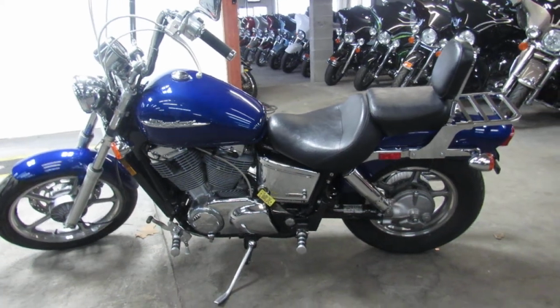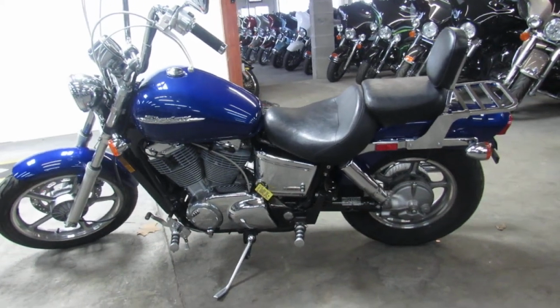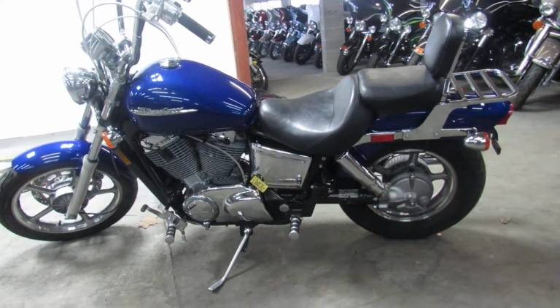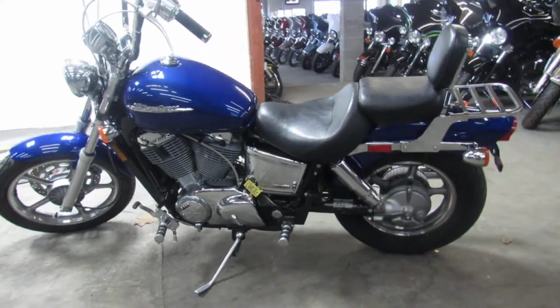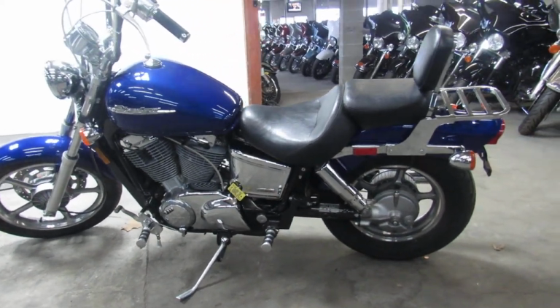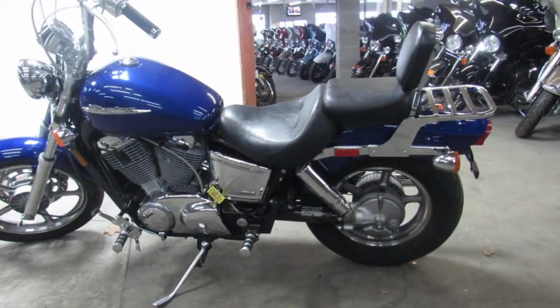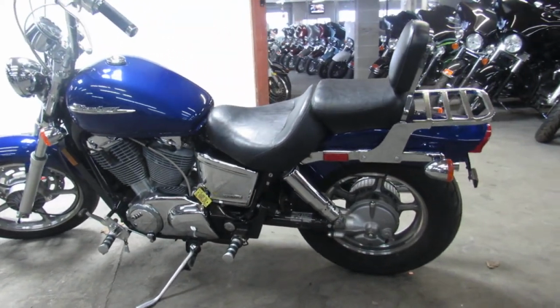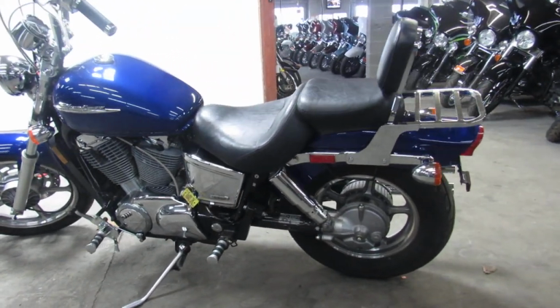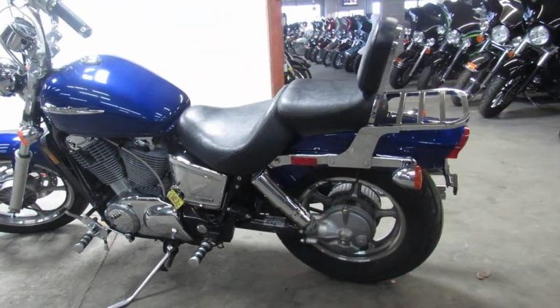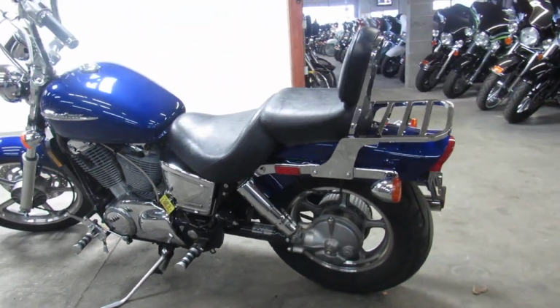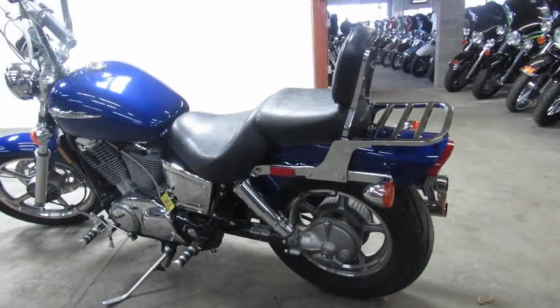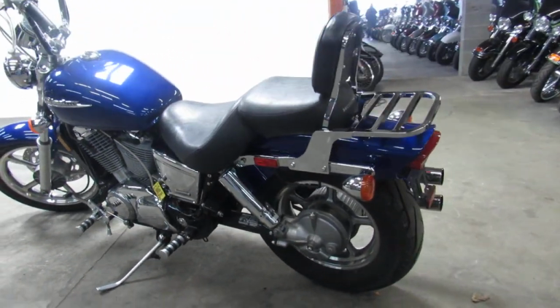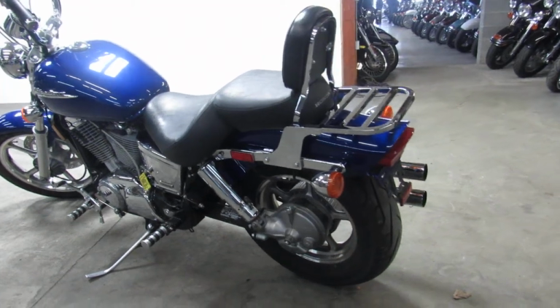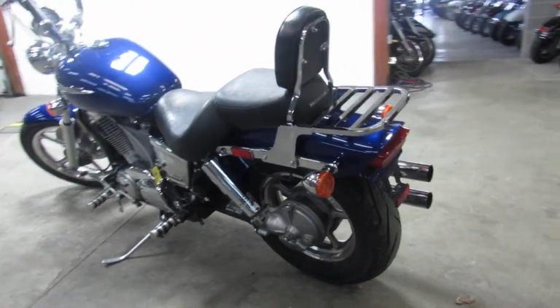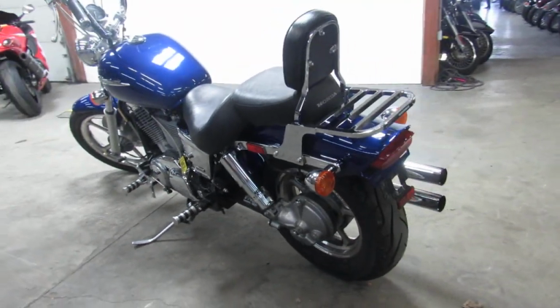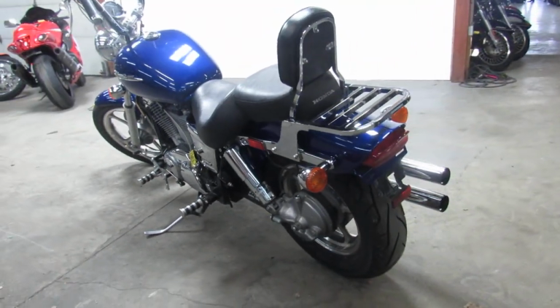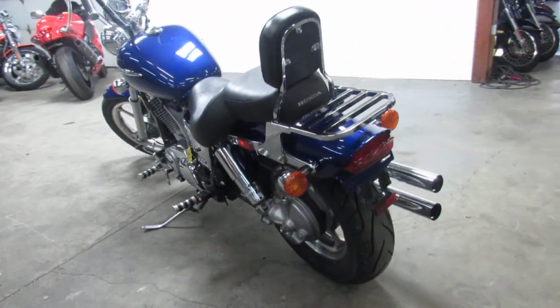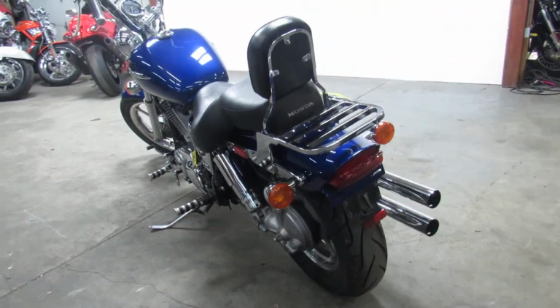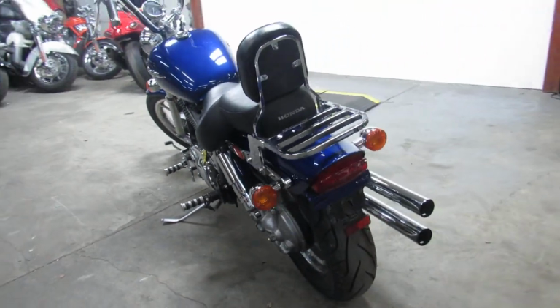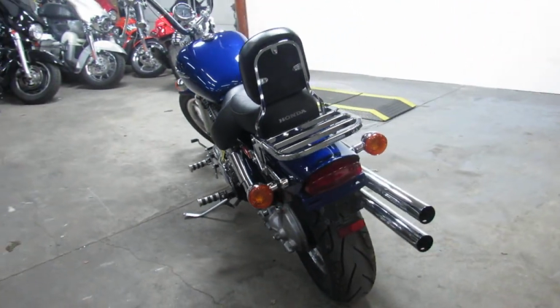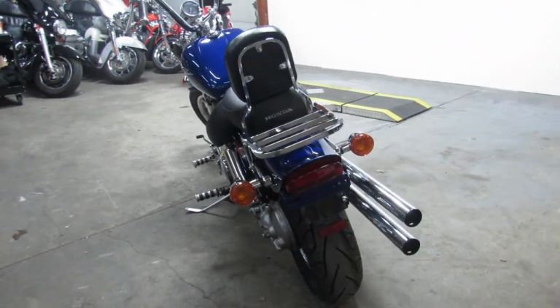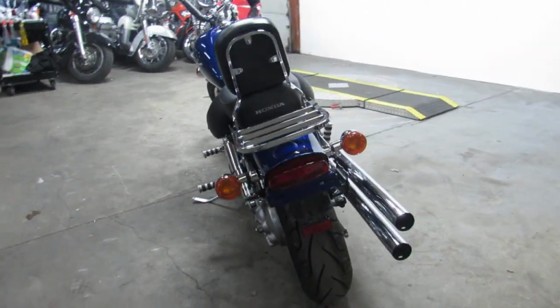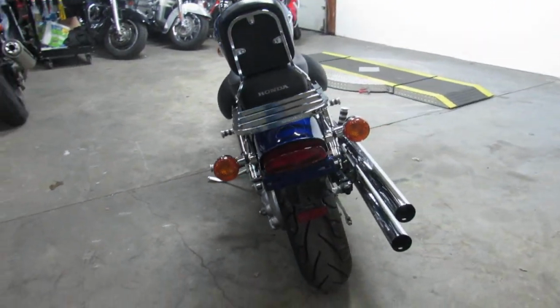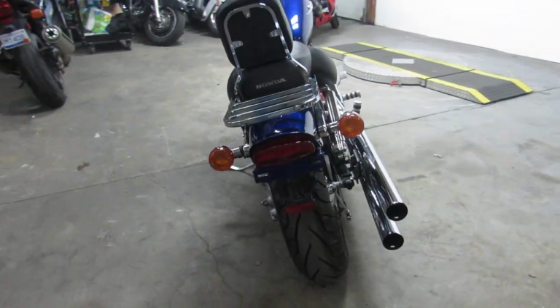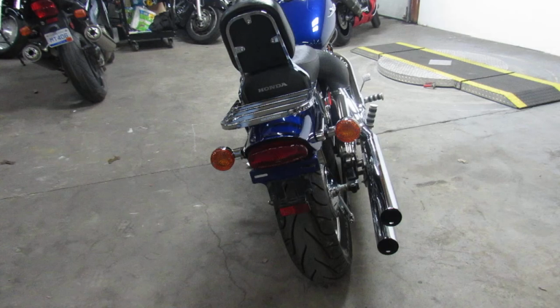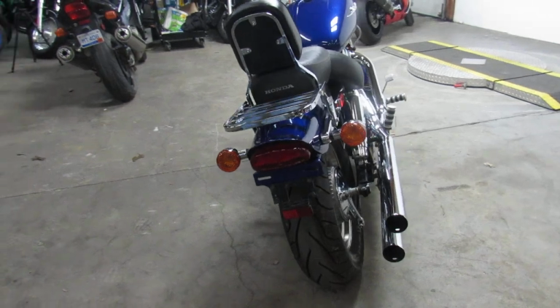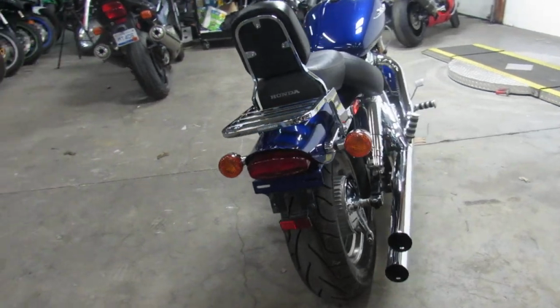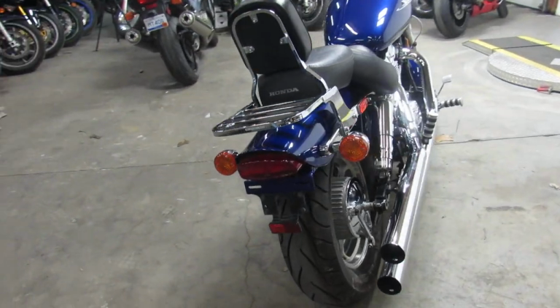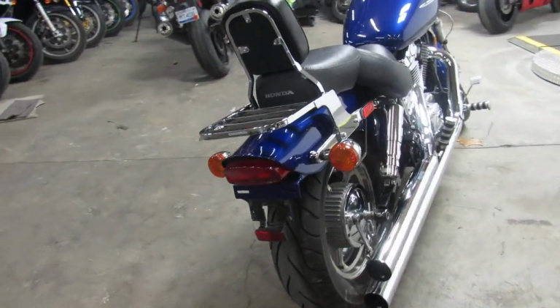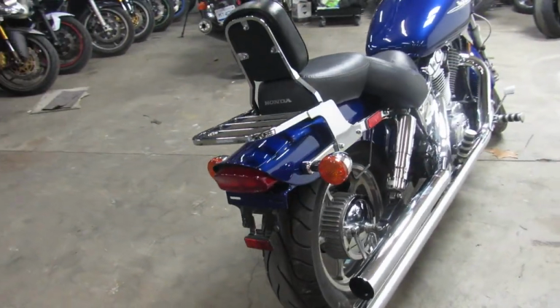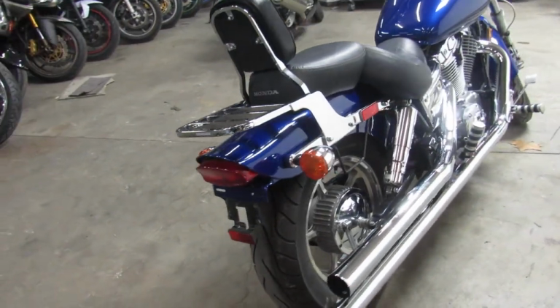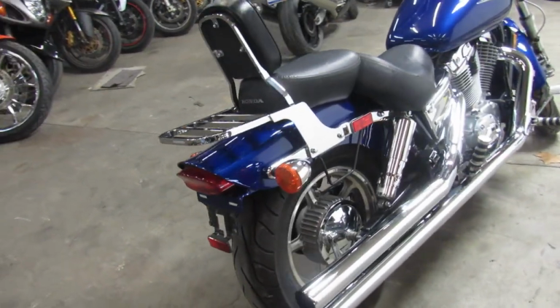Hey guys, it's Approval Powersports doing some videos on our used bikes. Anybody looking for a nice cruiser, this is the bike. It's a 2004 Honda Shadow VT 1100 Spirit. We got this thing priced right at $29.99.